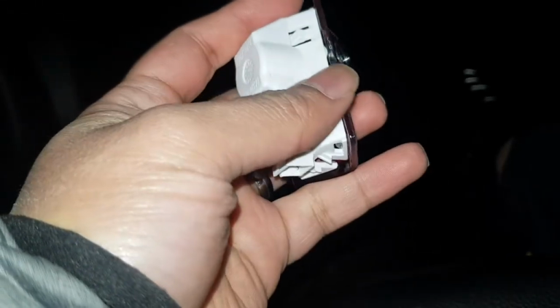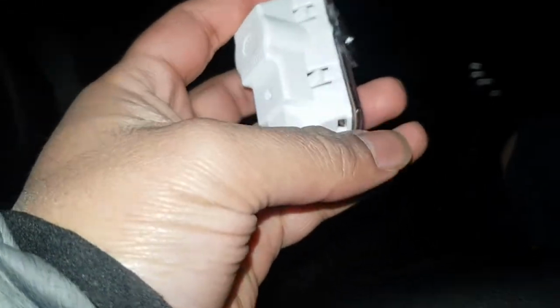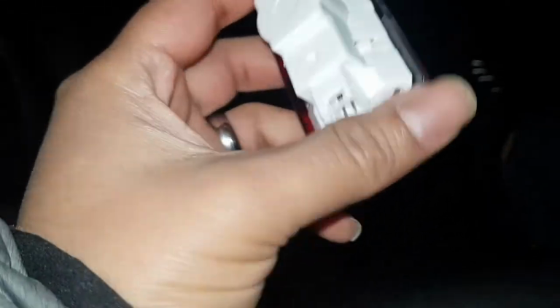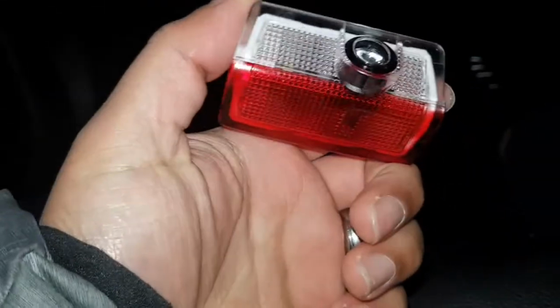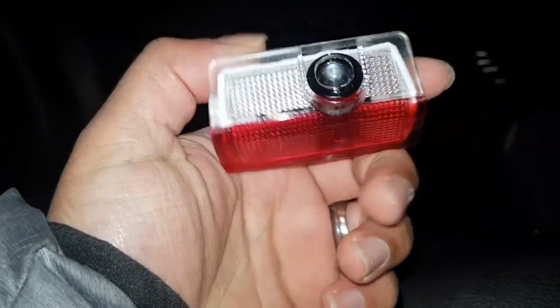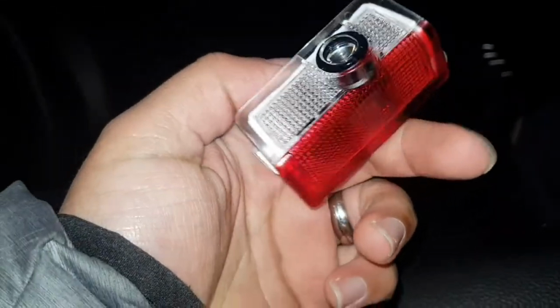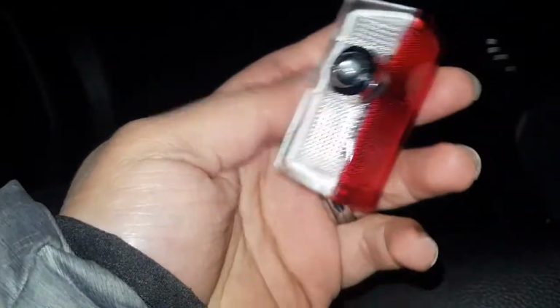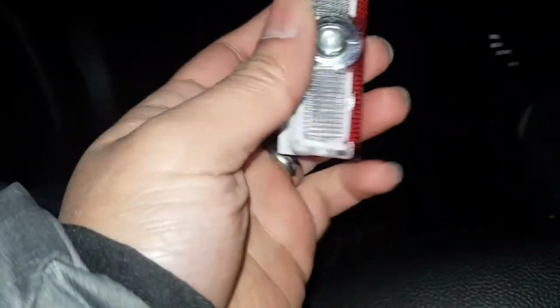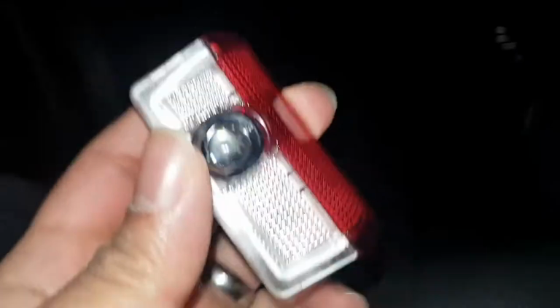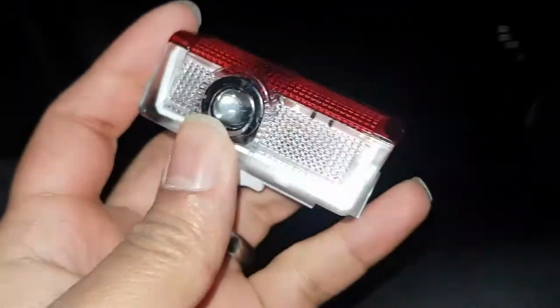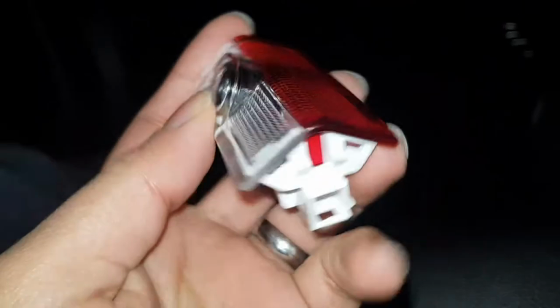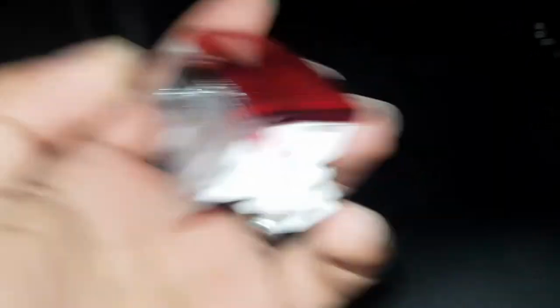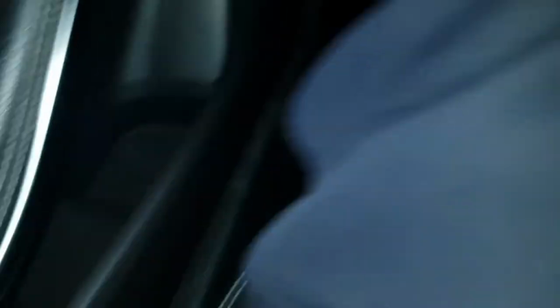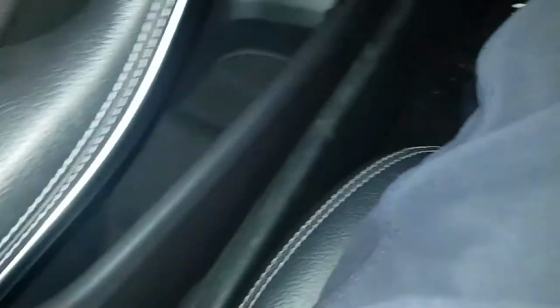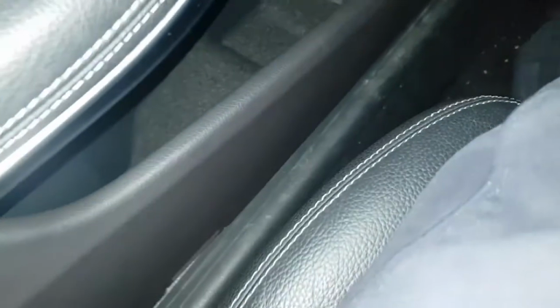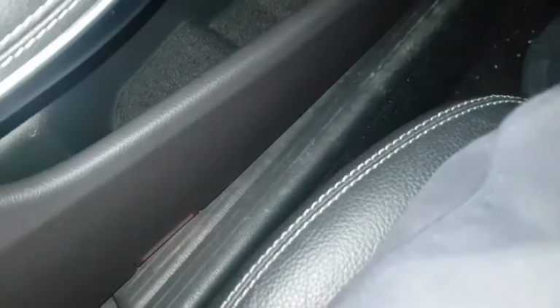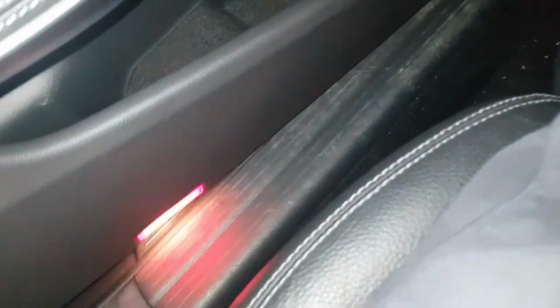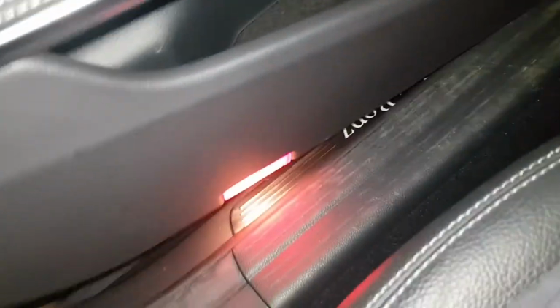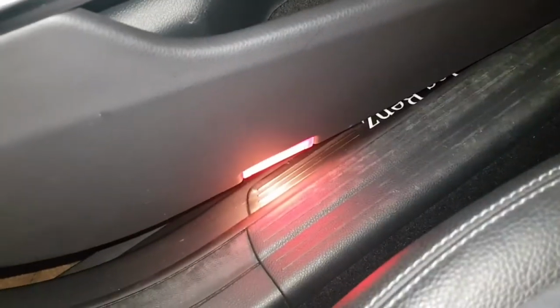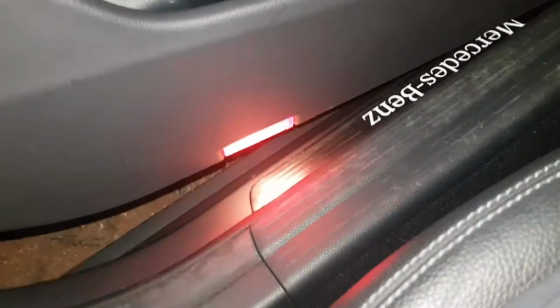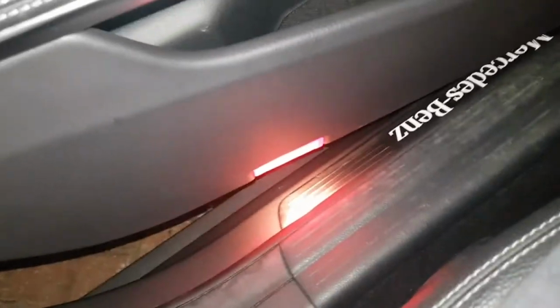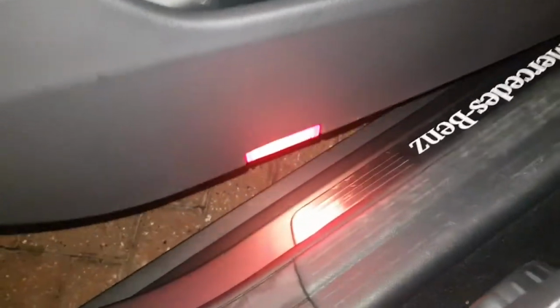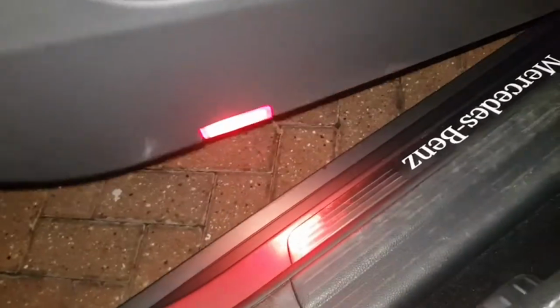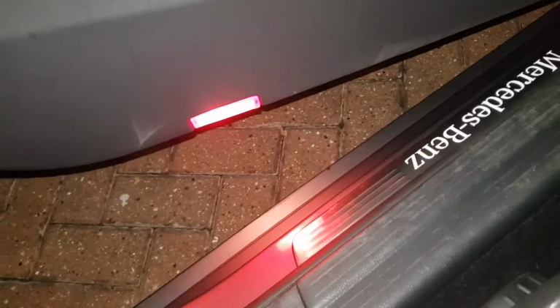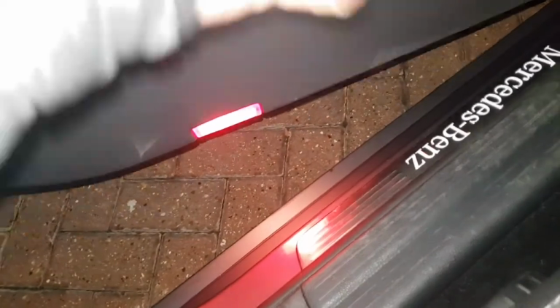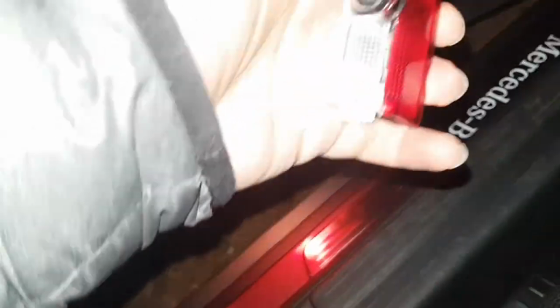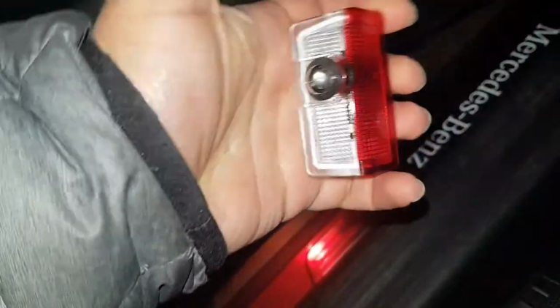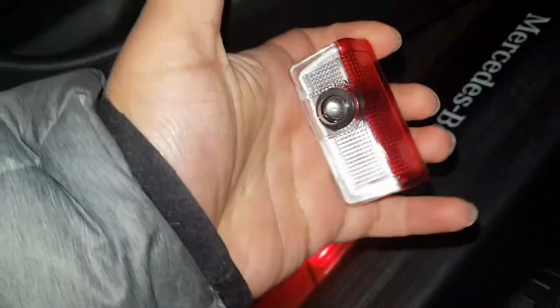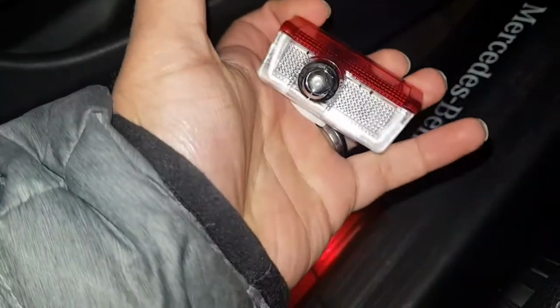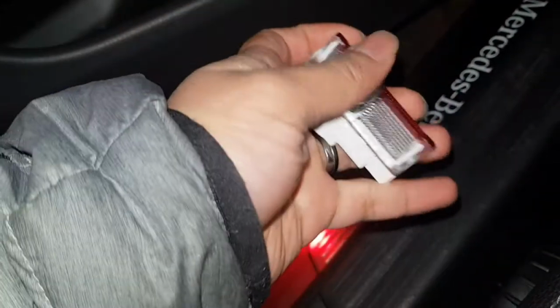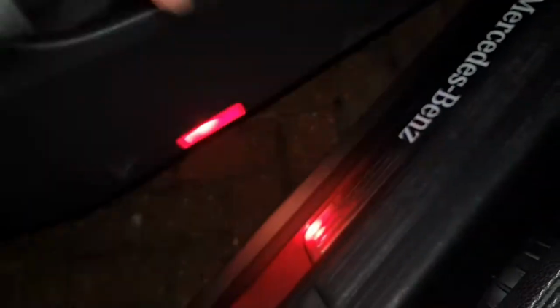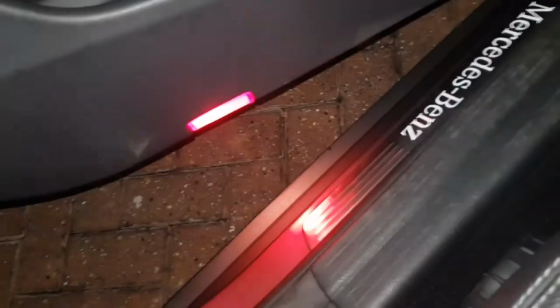Hi guys, welcome back to another video. In today's video I'm going to be showing you how to change one of these lights — the Mercedes lights — to a Mercedes logo.